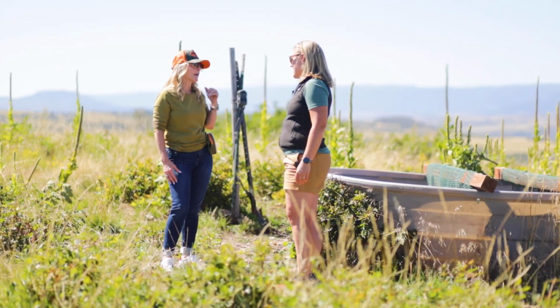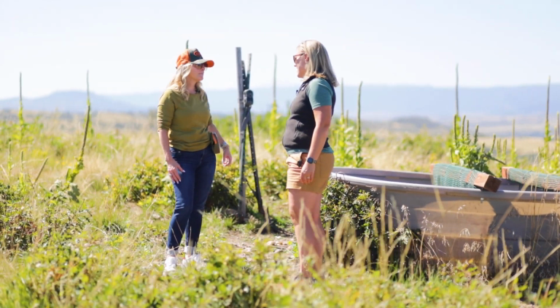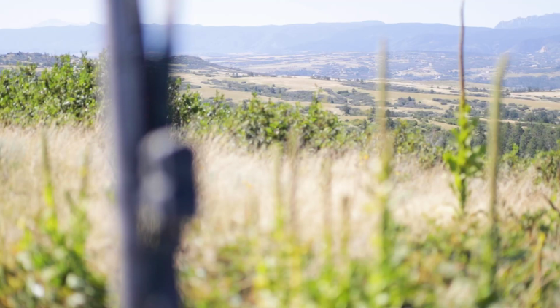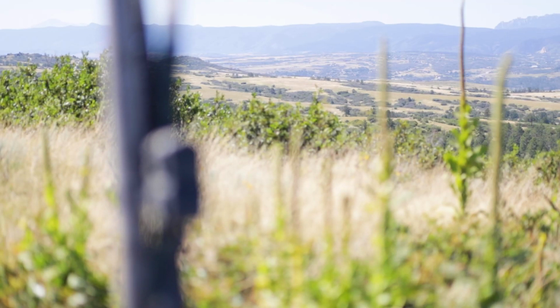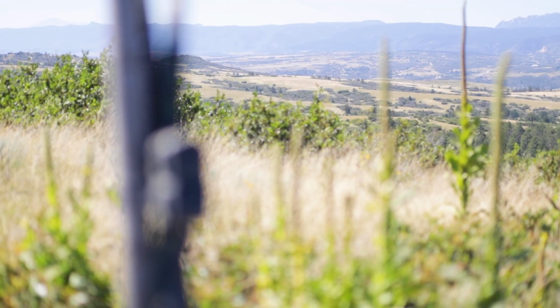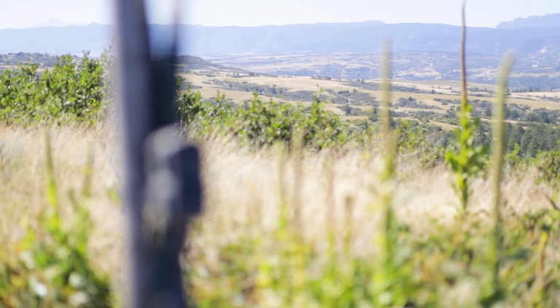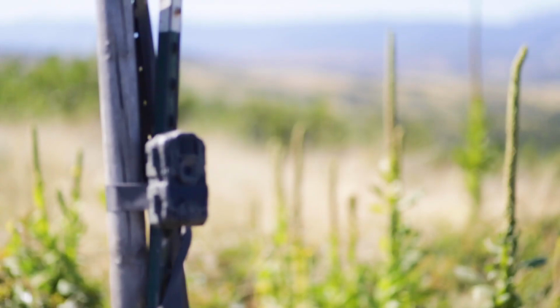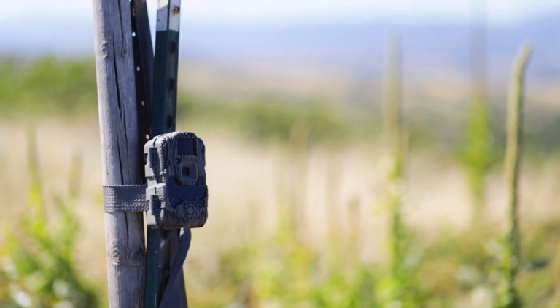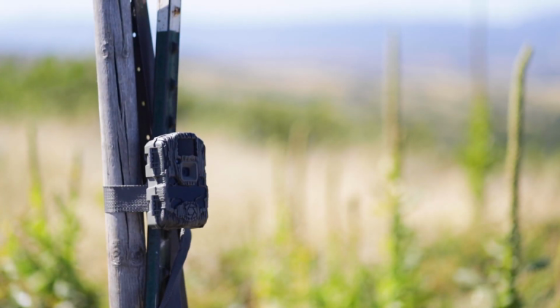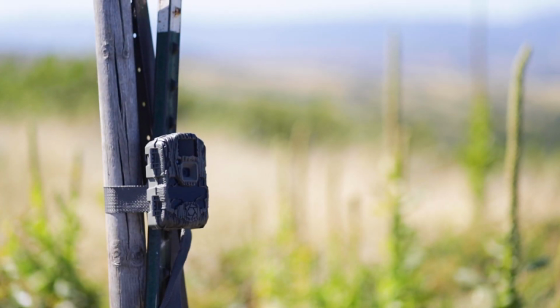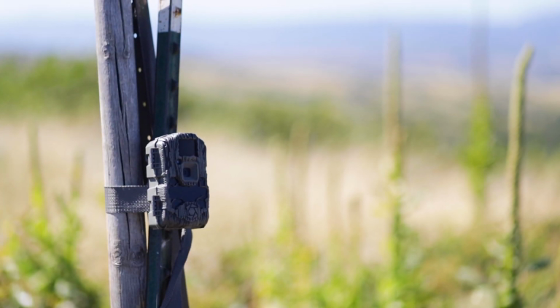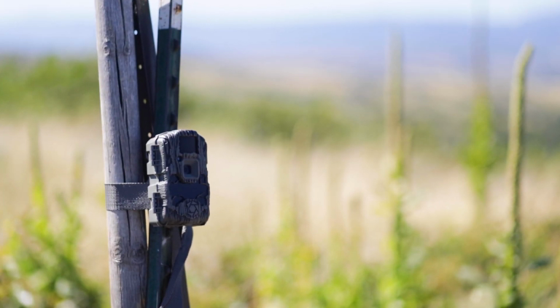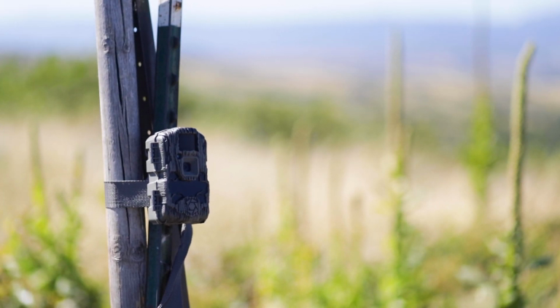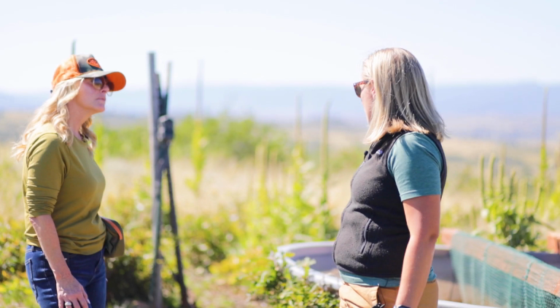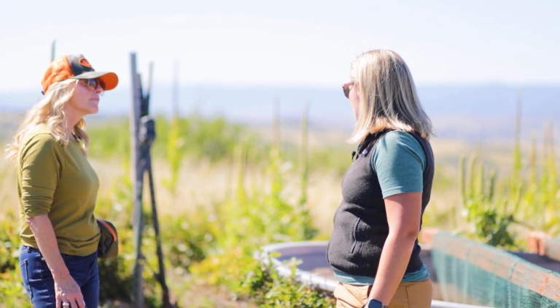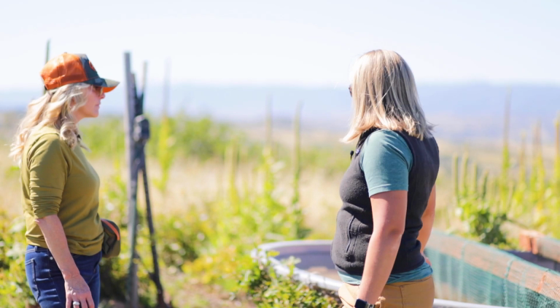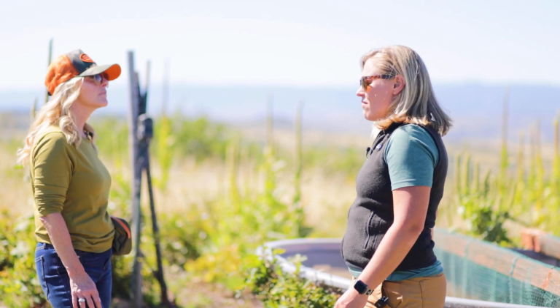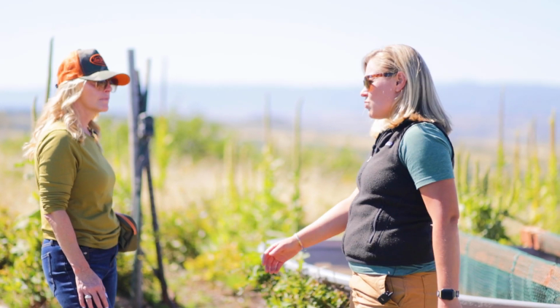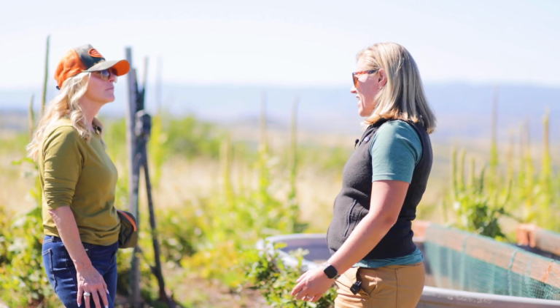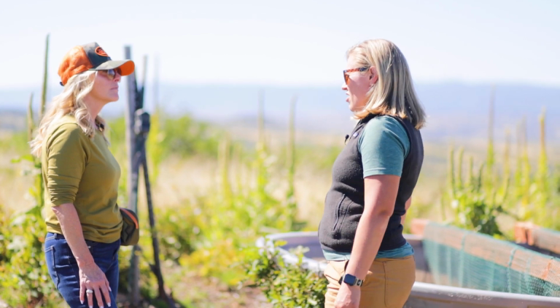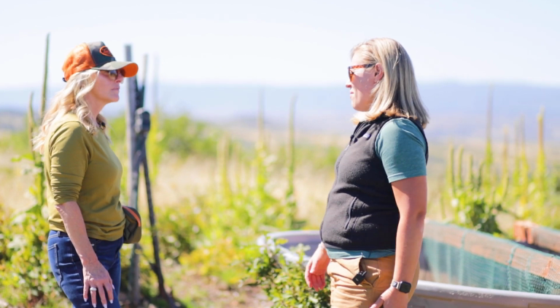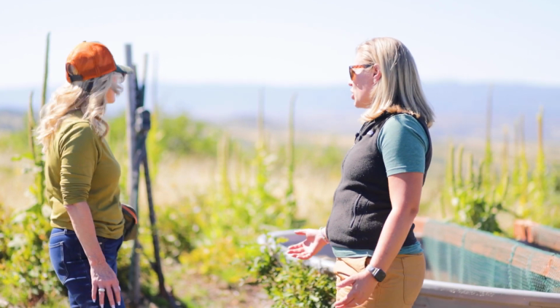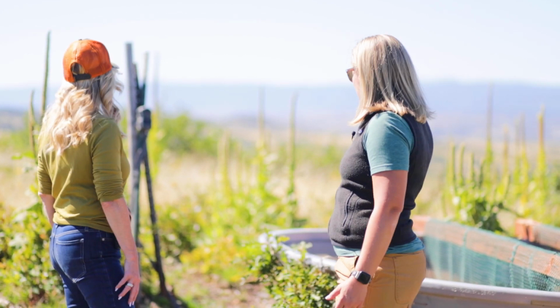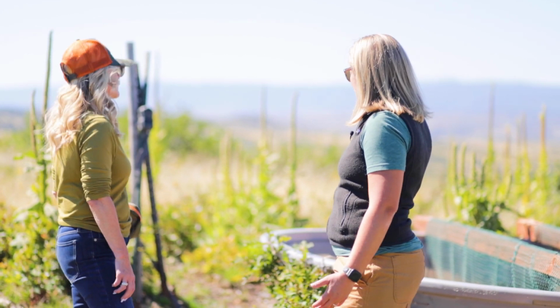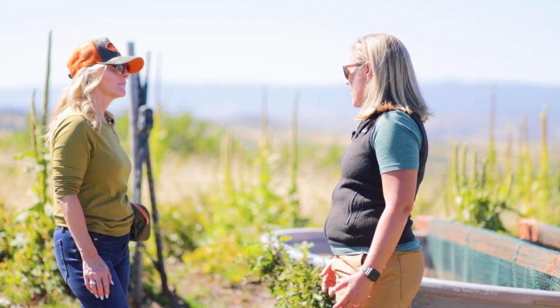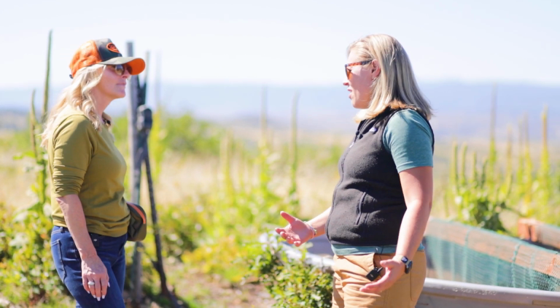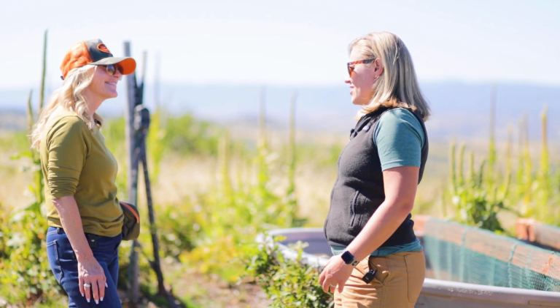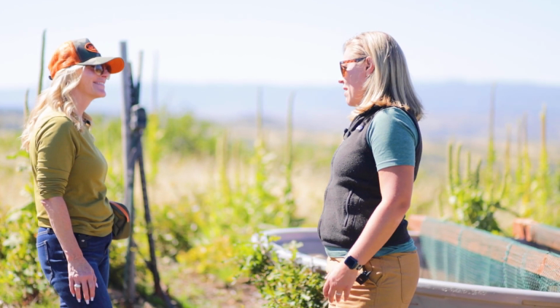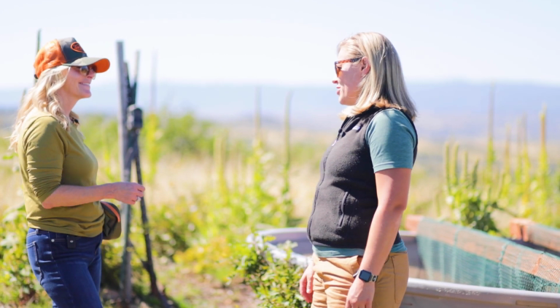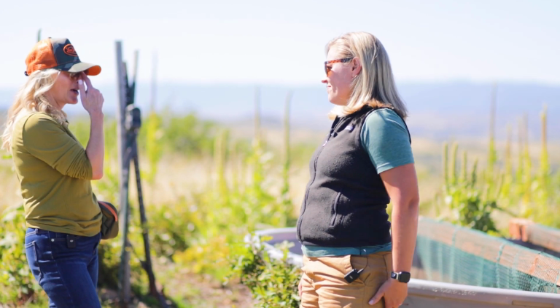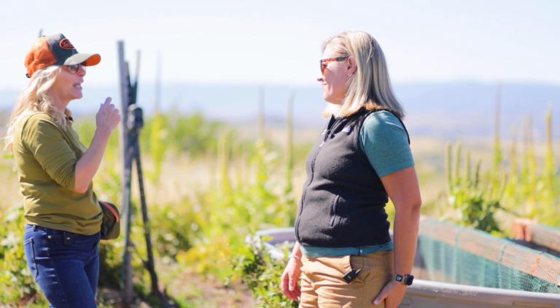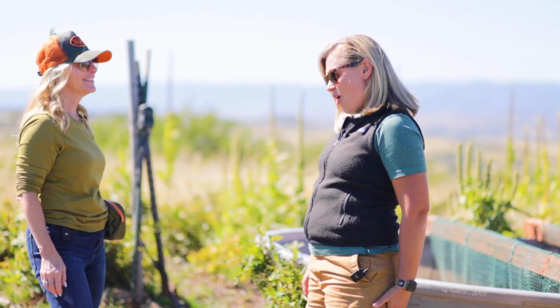This is the trail cam I was telling you about — it captures any wildlife that would come and visit this water tank. It's on a motion detector, so as soon as they wander up, it starts snapping pictures. They're on candid camera all the time!